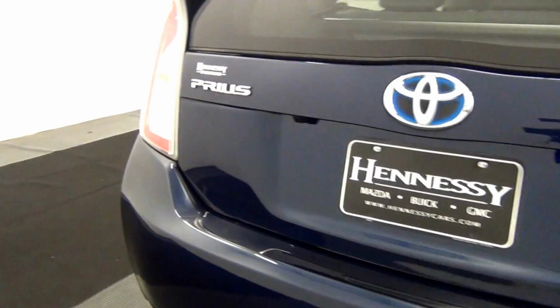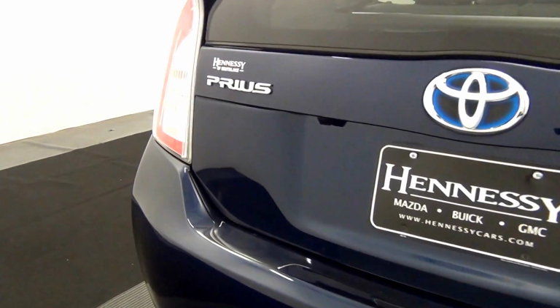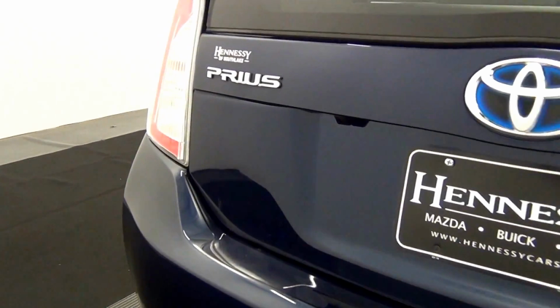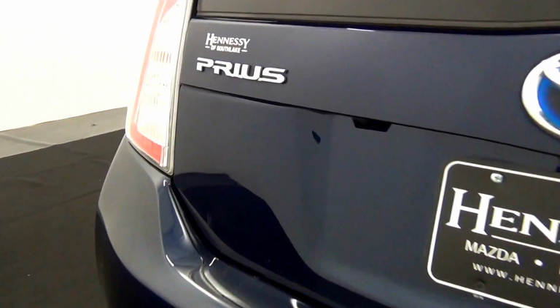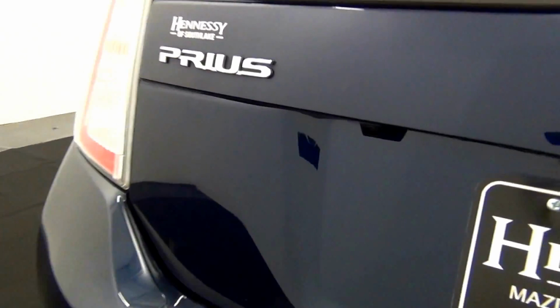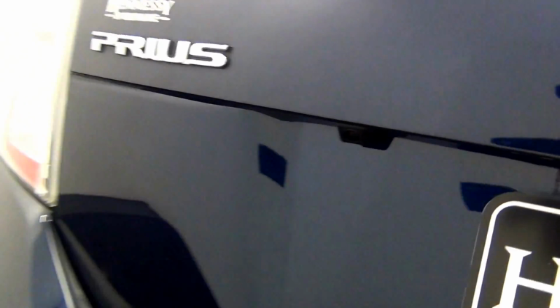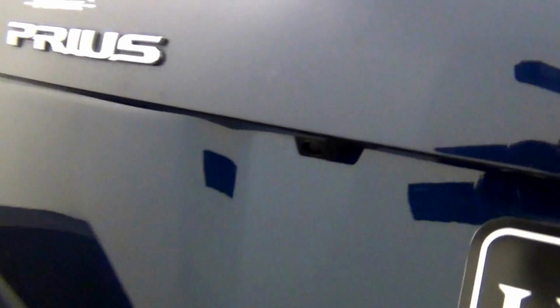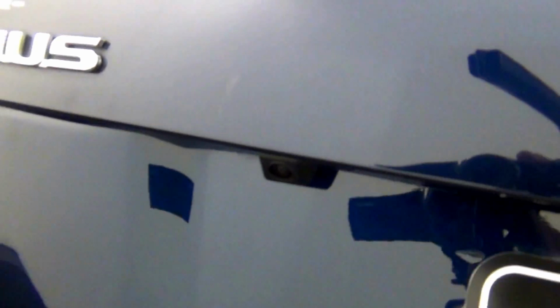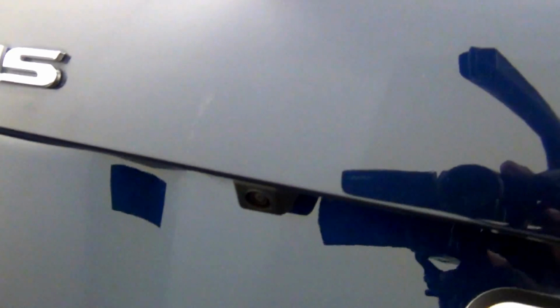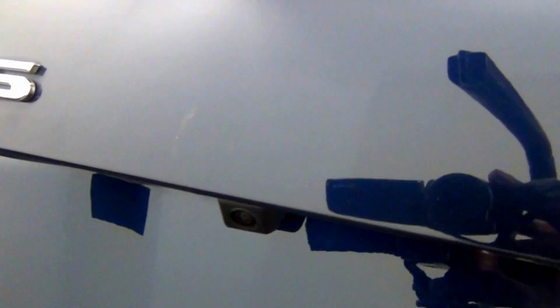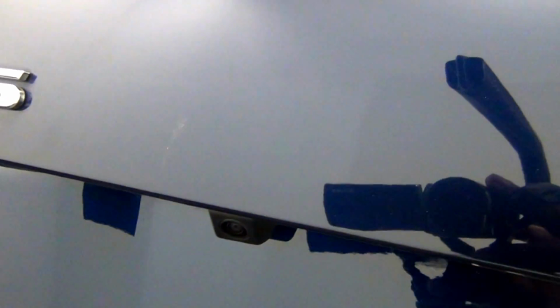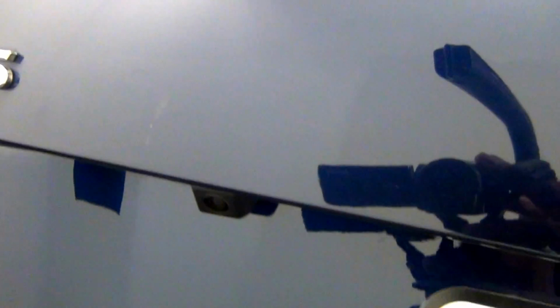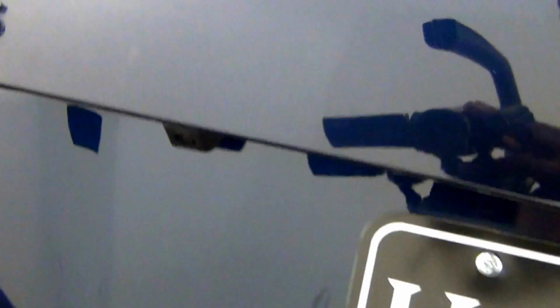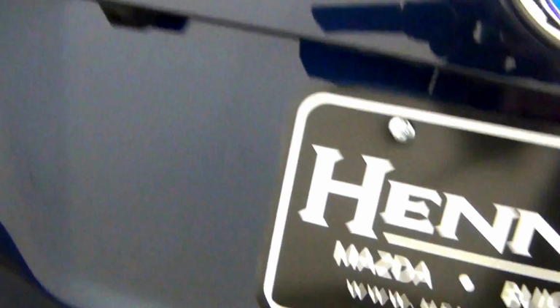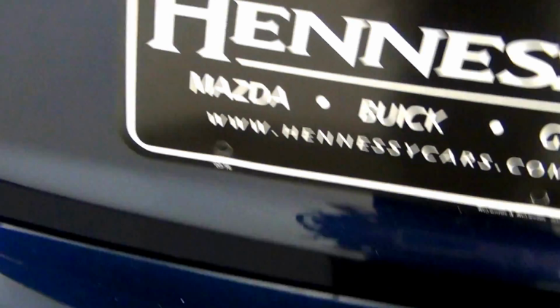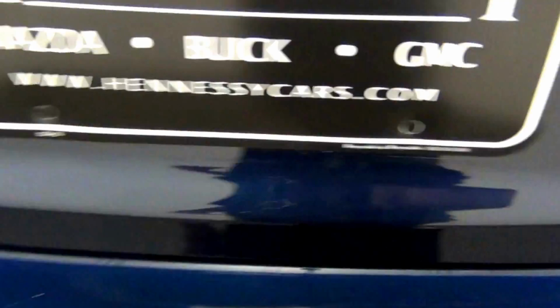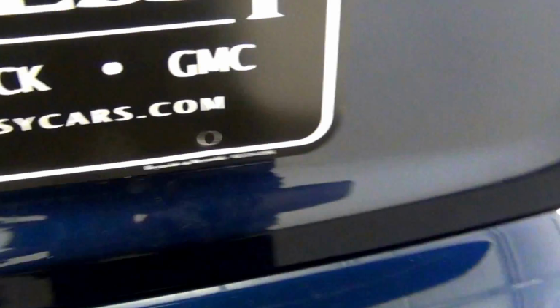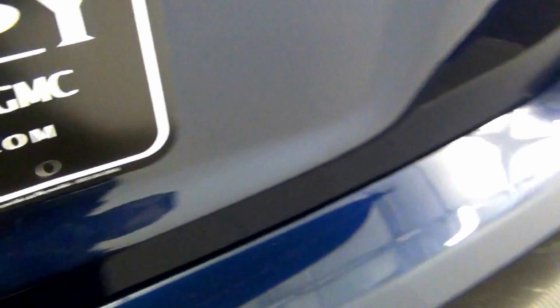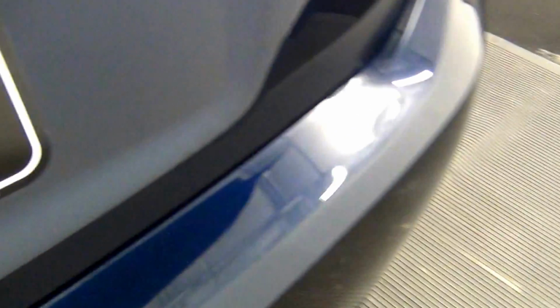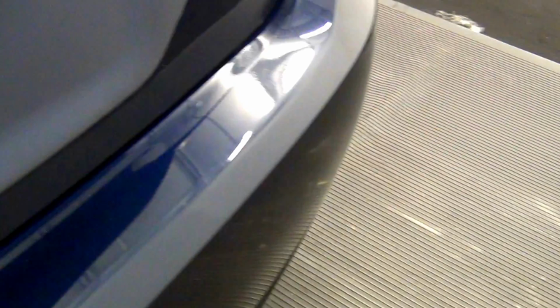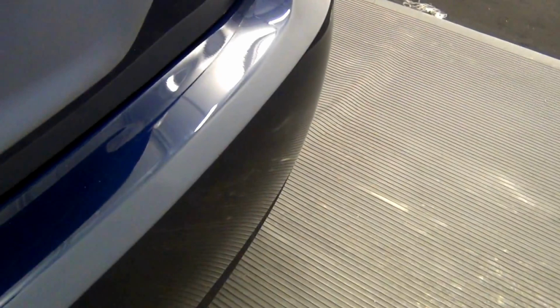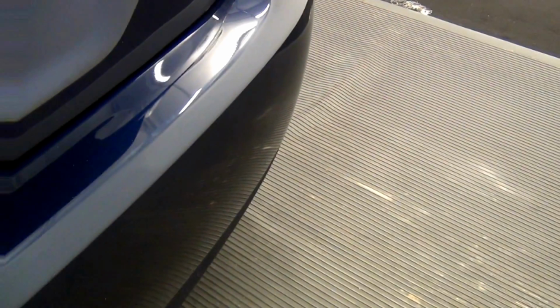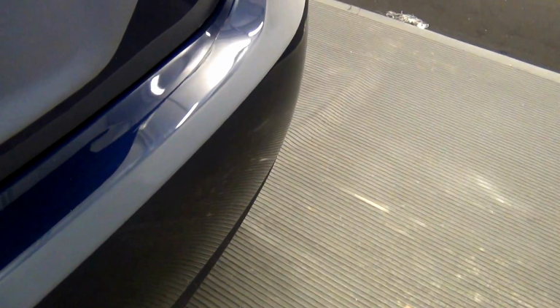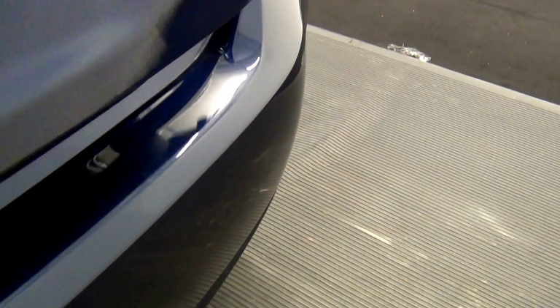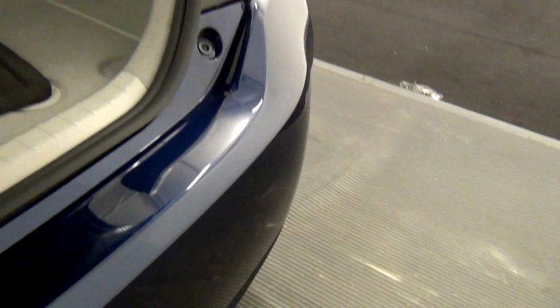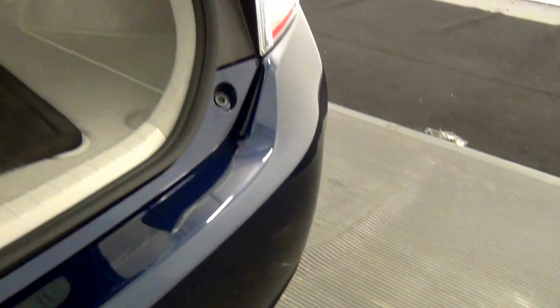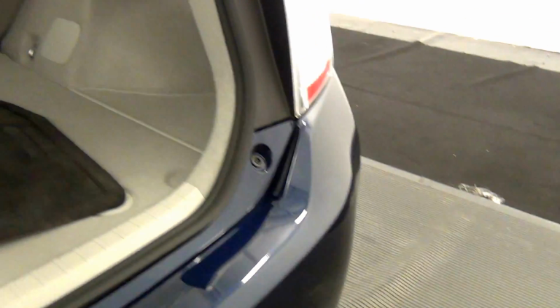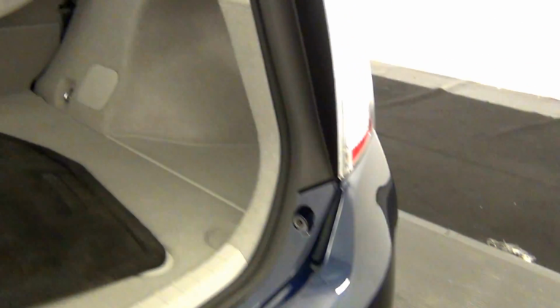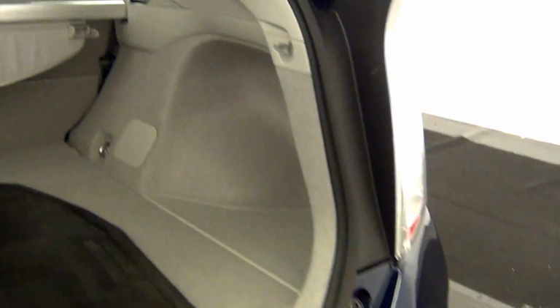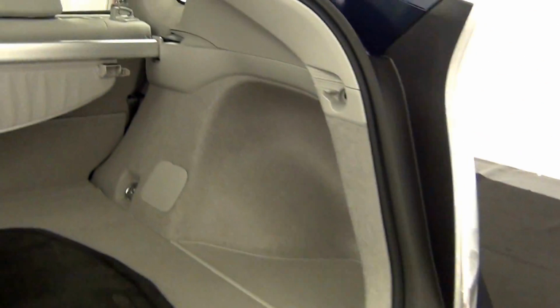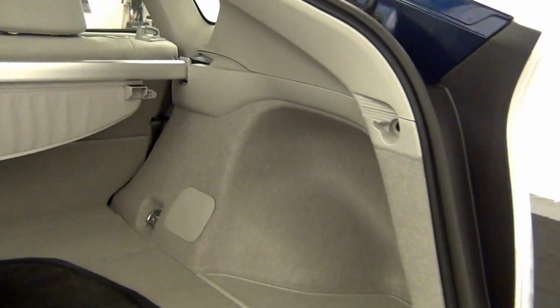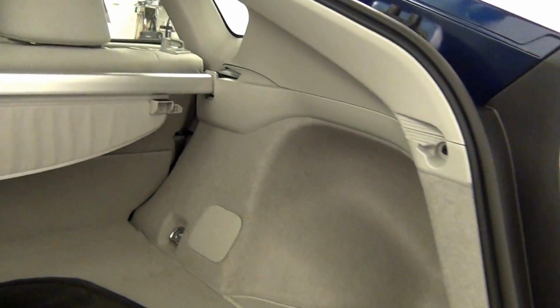We have a backup camera here. Cargo space.